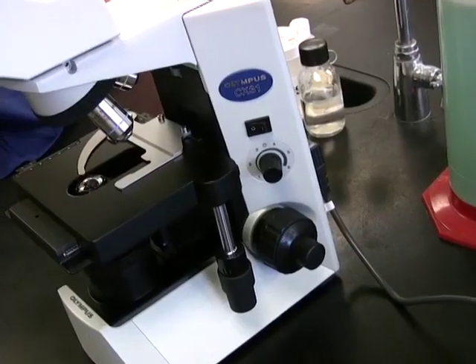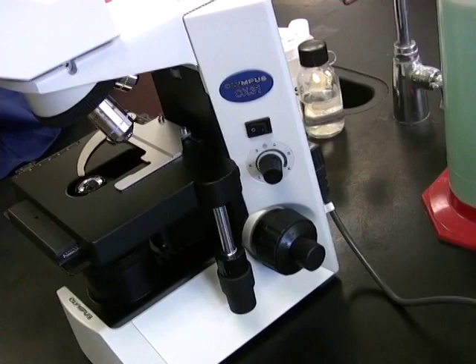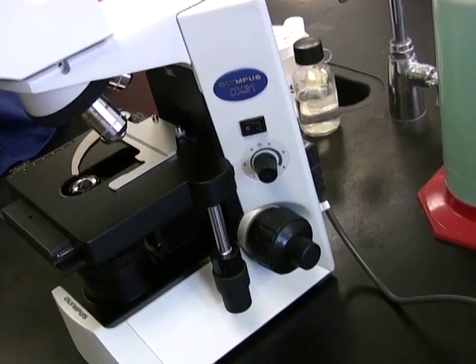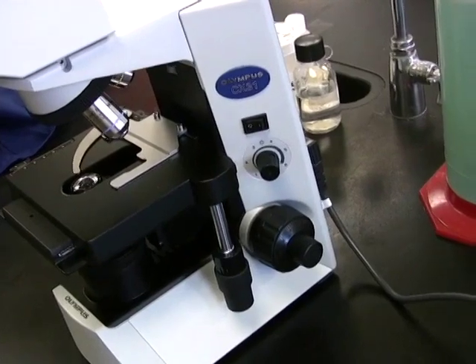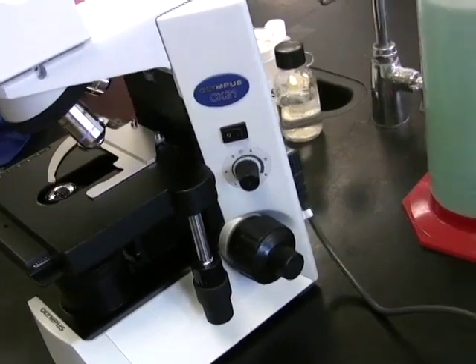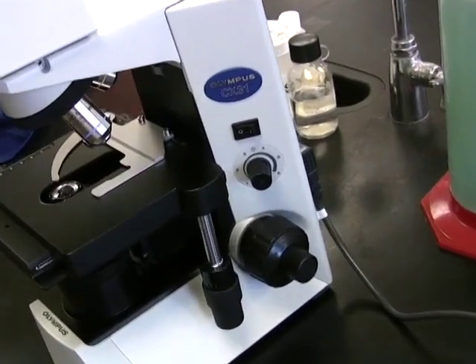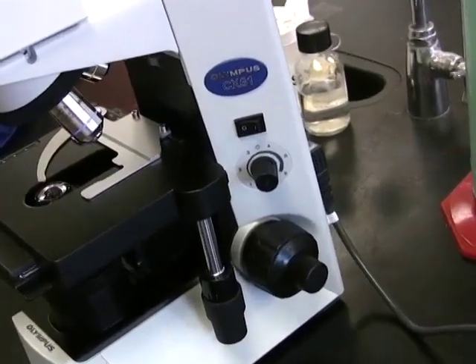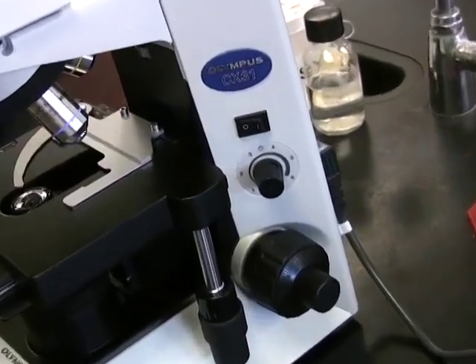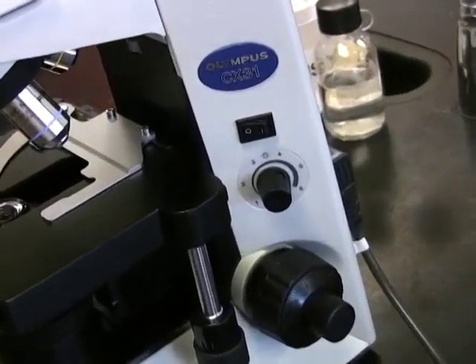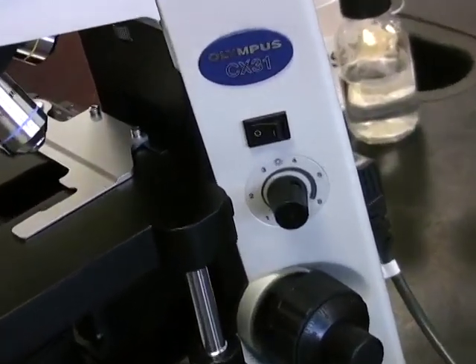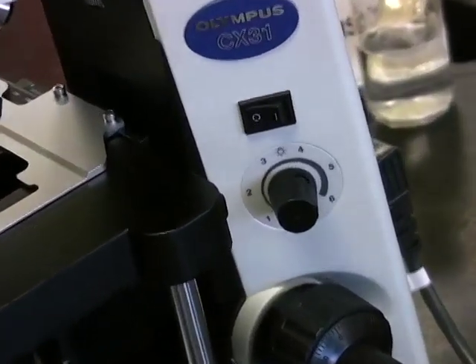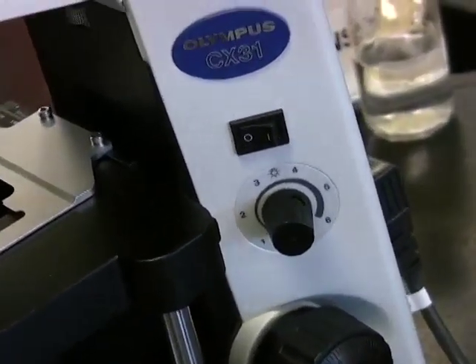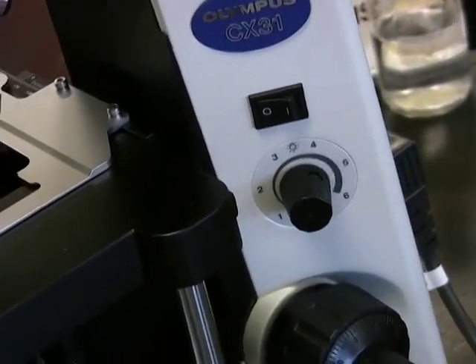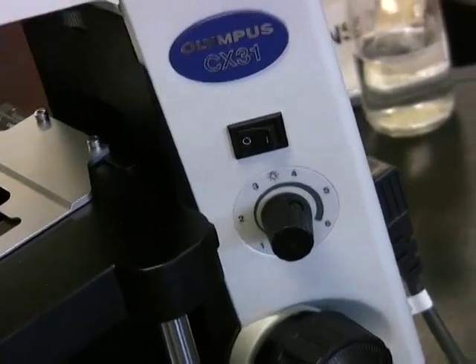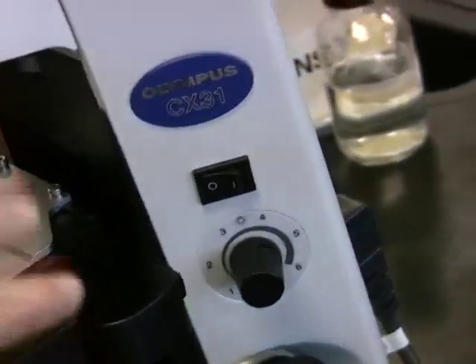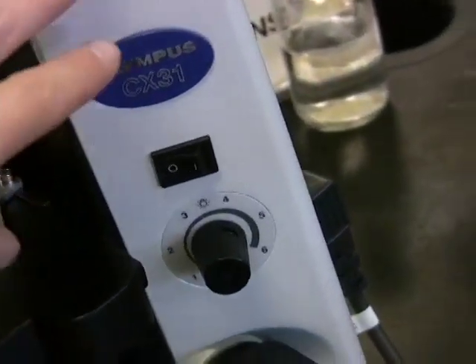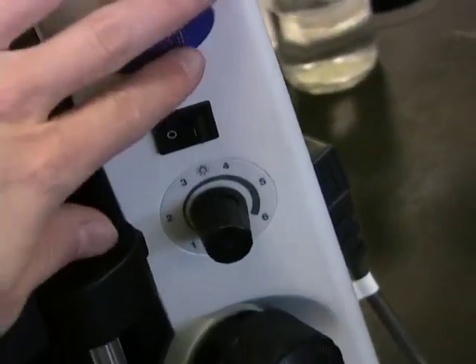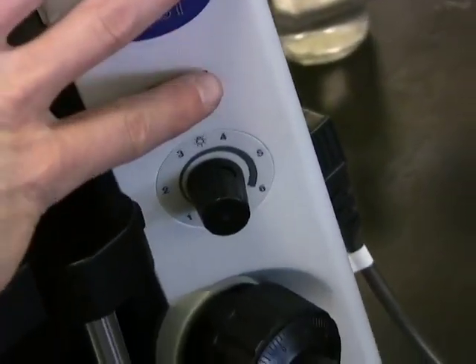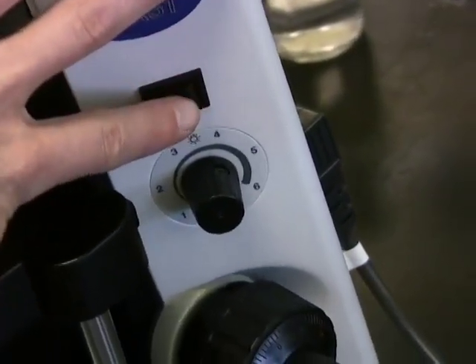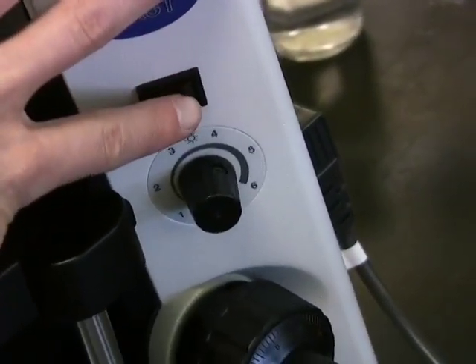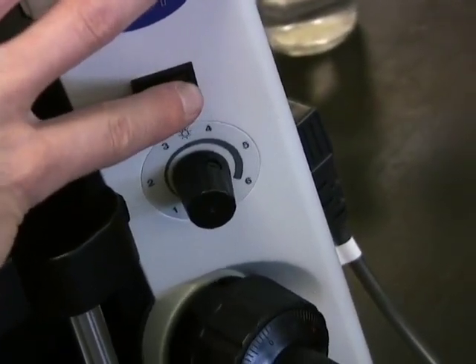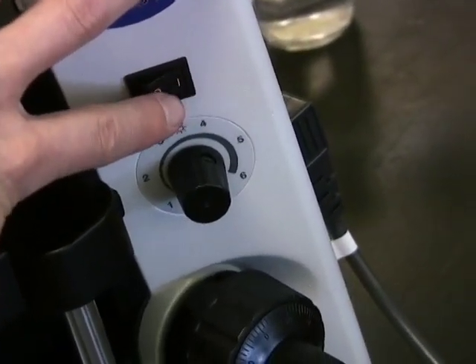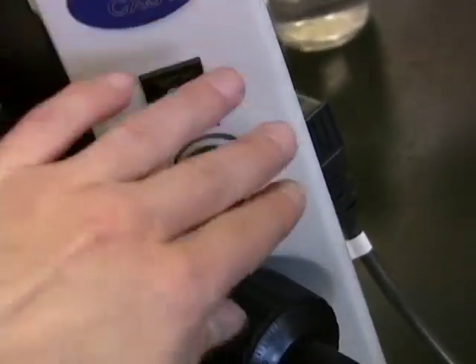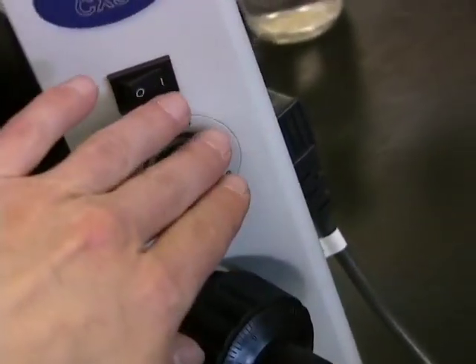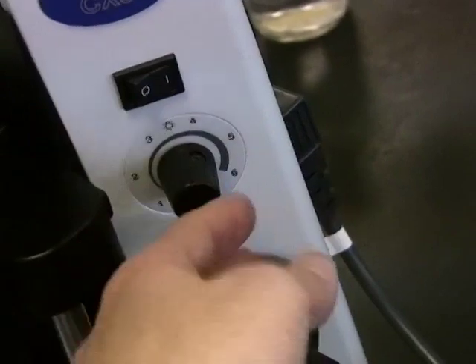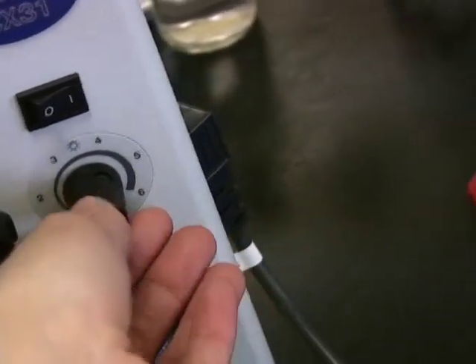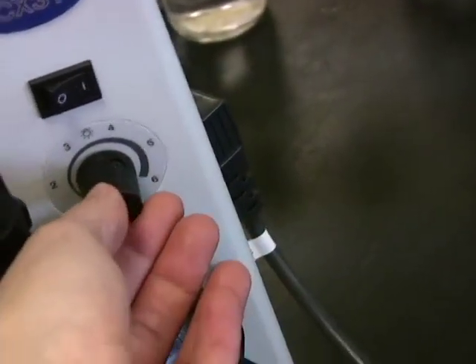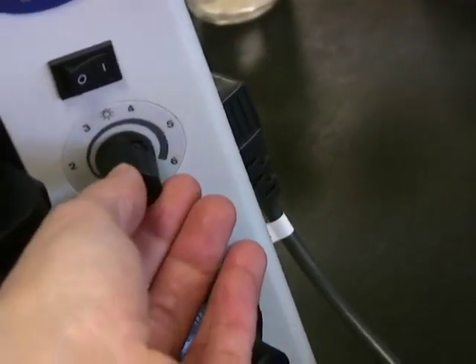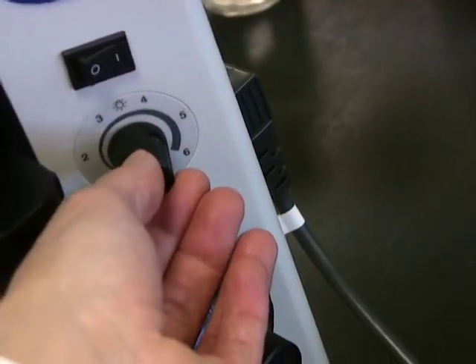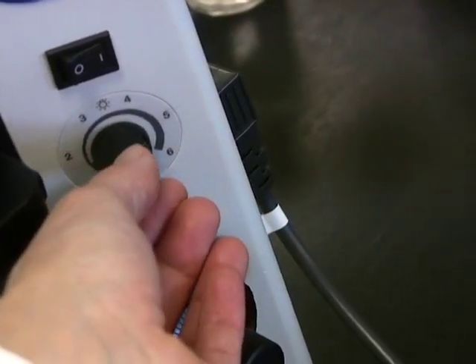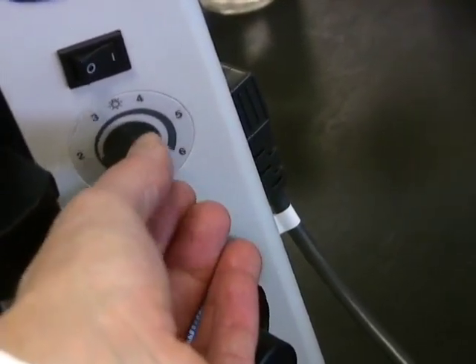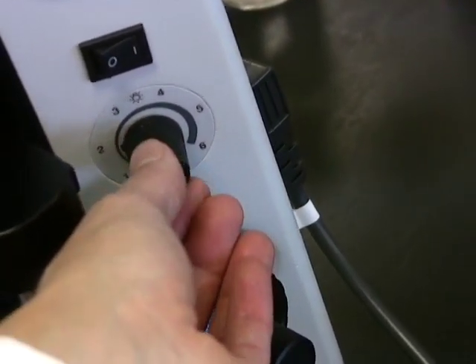On the newer microscopes, the Olympus CX-31, you'll find that the power switch and the knob to adjust the intensity of the light are found on the right-hand side of the arm instead of being found on the base of the microscope.